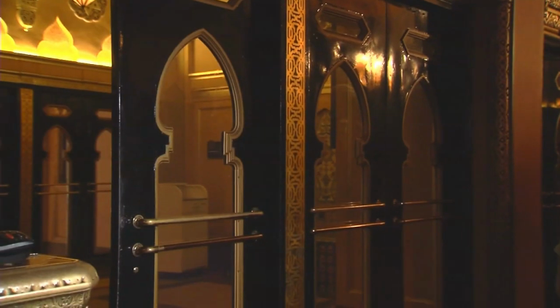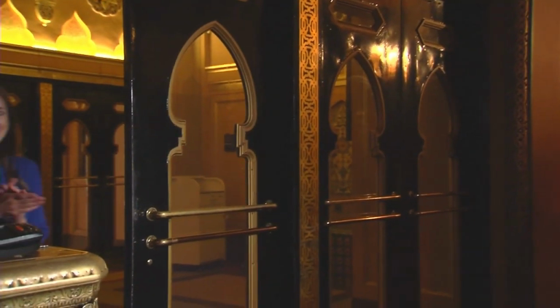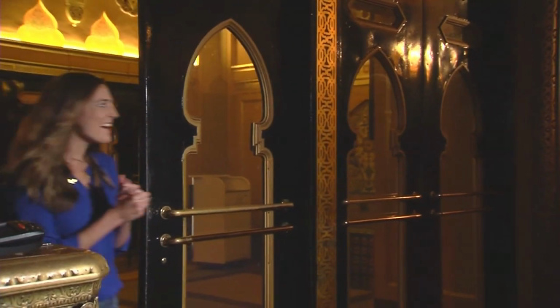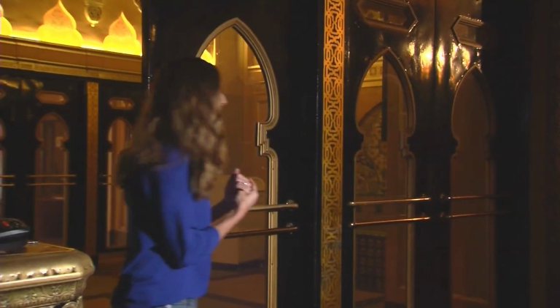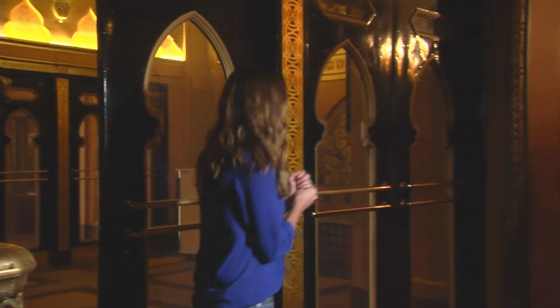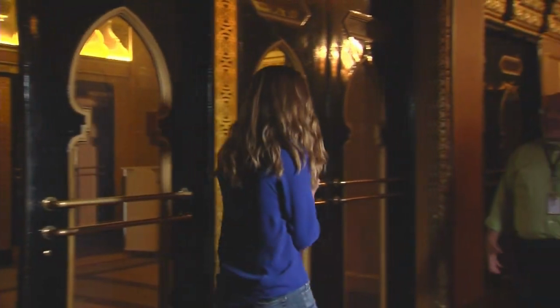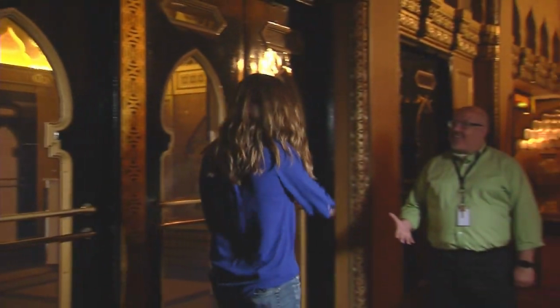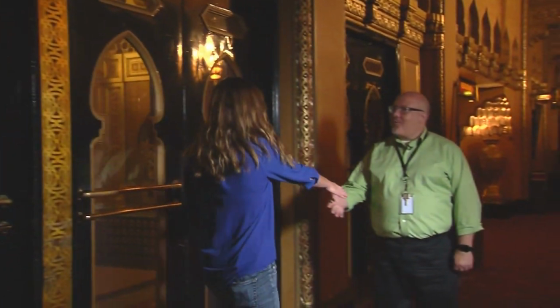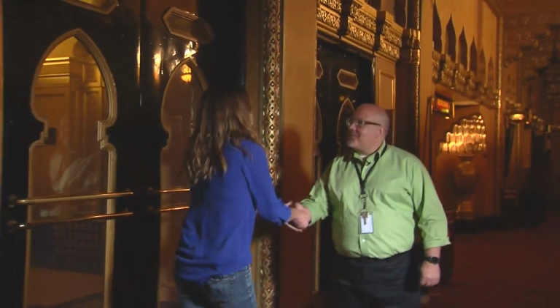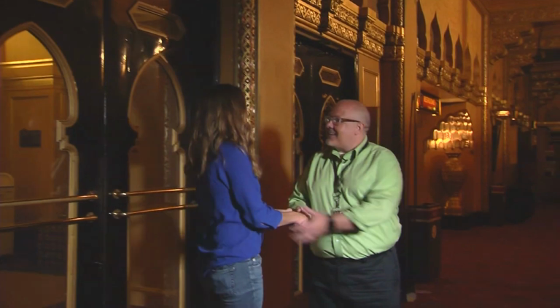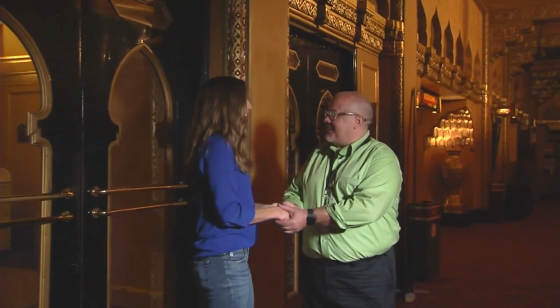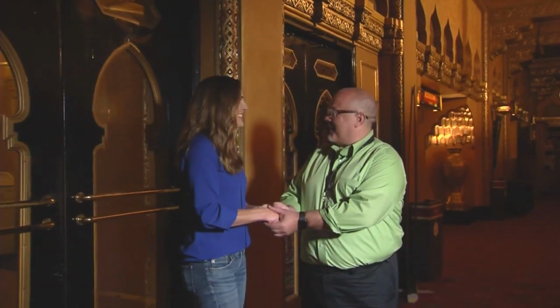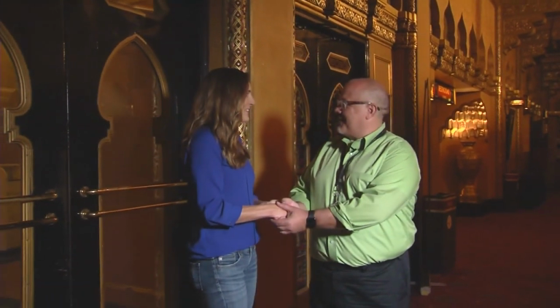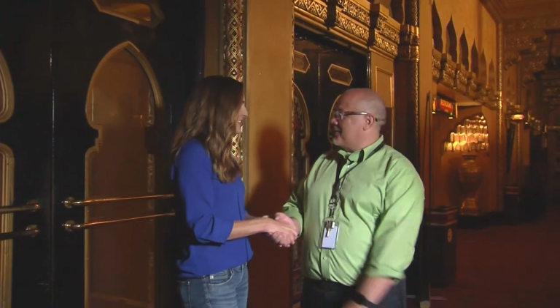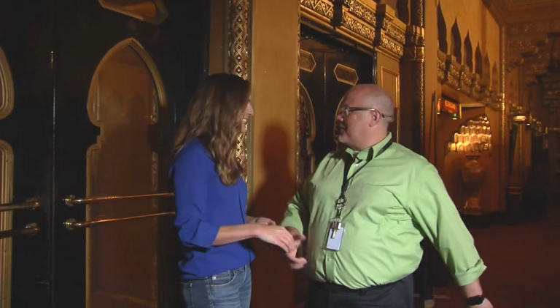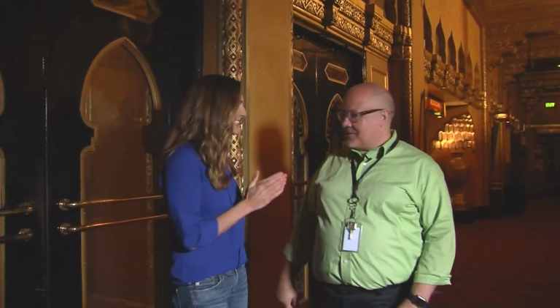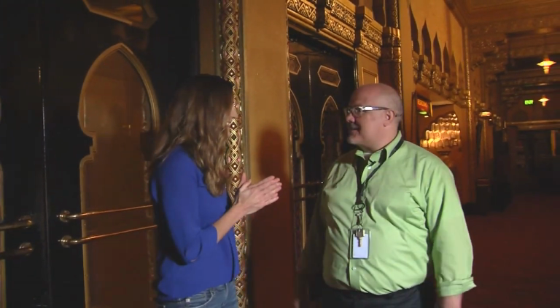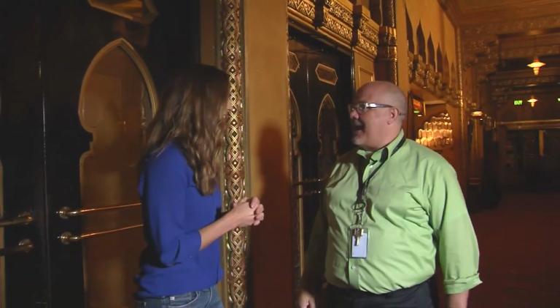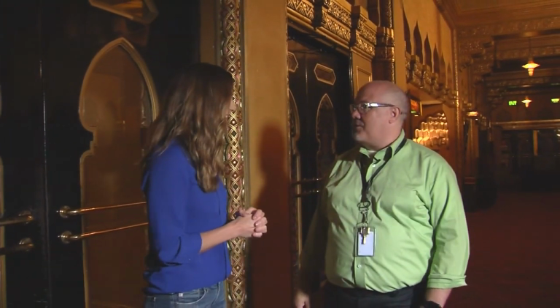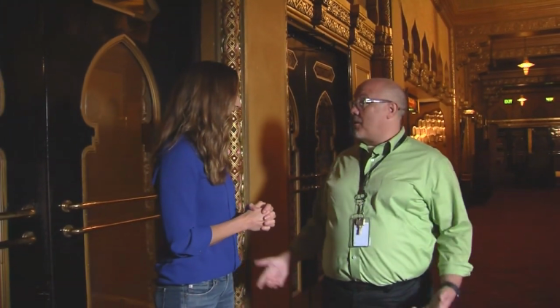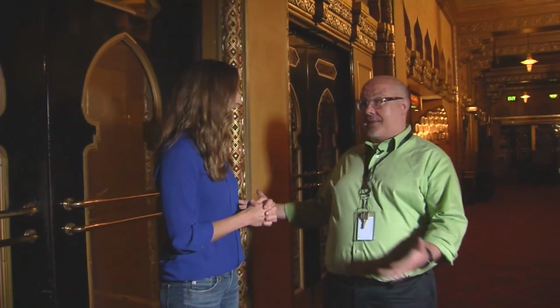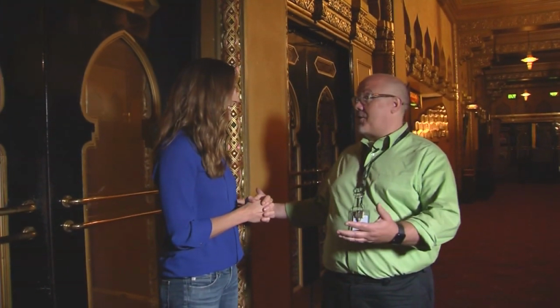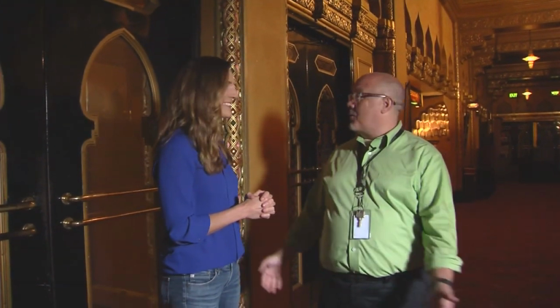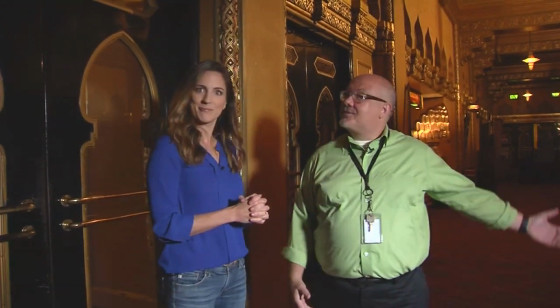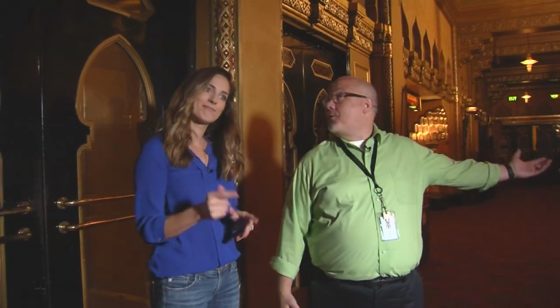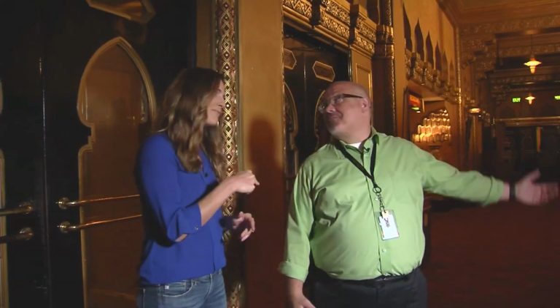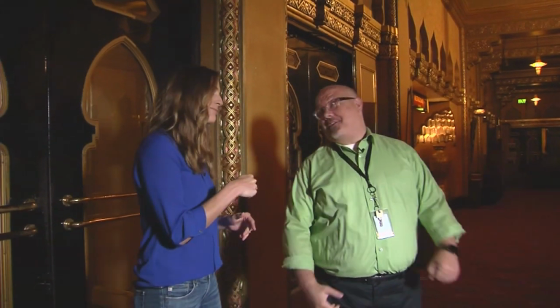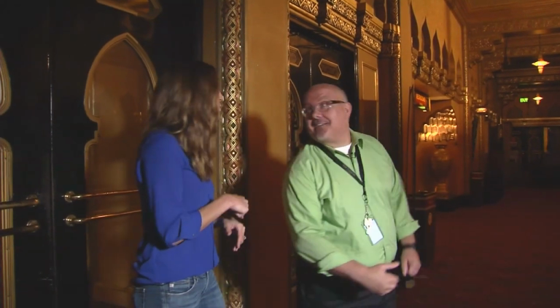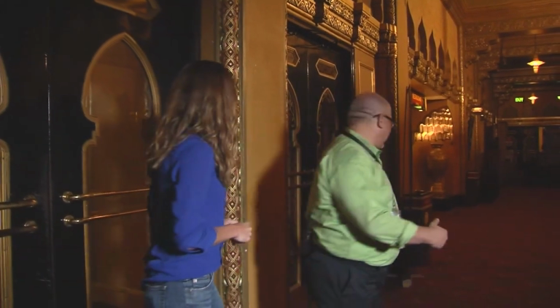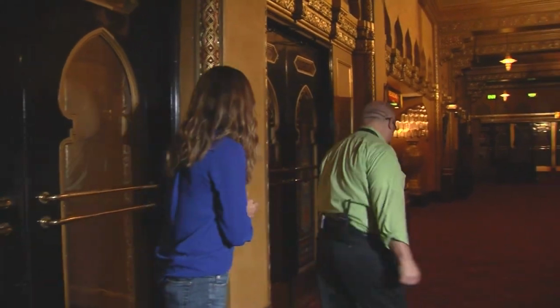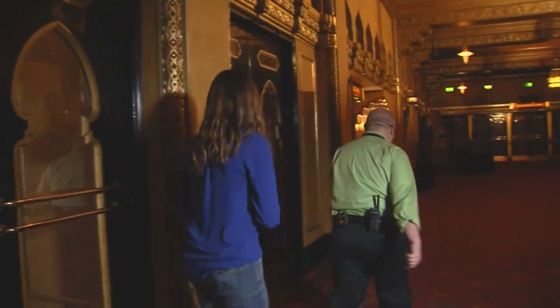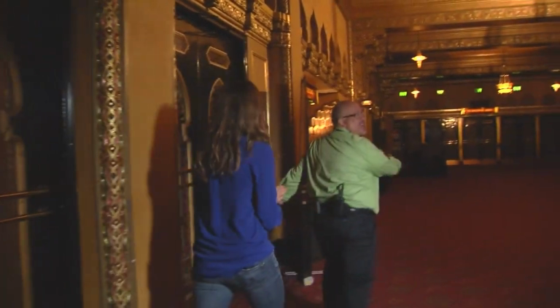Alright, here we are. Hi Jamie. Hey Heather, welcome to the Fox Theatre. Thank you so much, we're so excited. We're so excited to have you. You want to get started? We'll go right into the soul of the theatre — from the bottom up. Here we go.